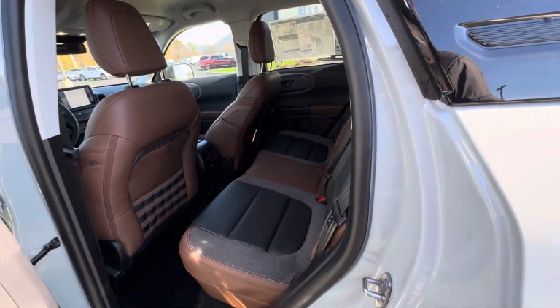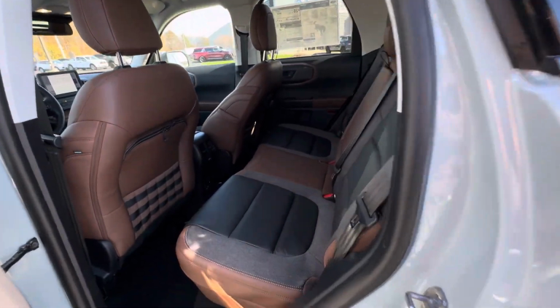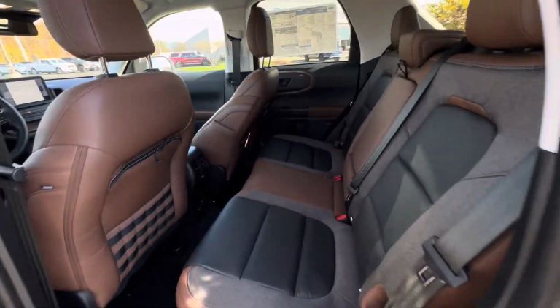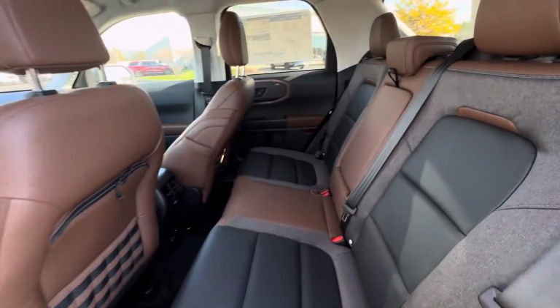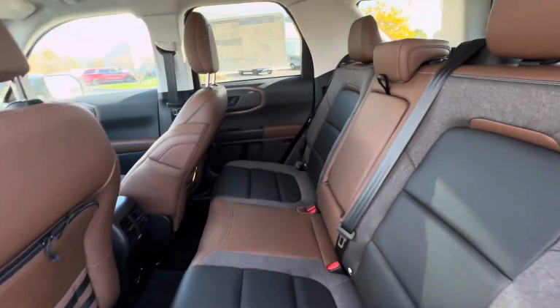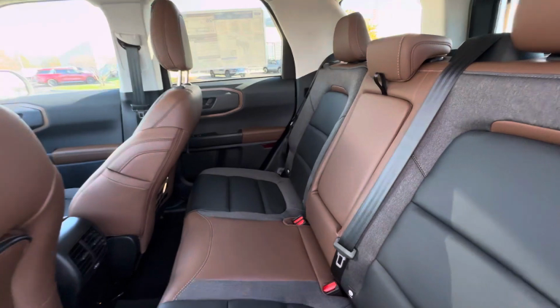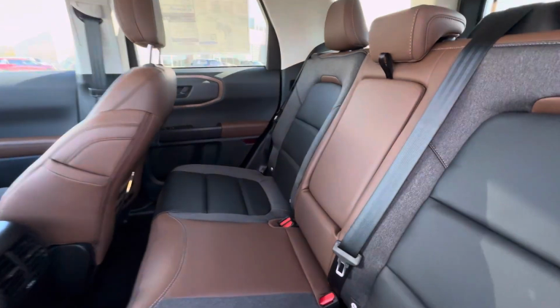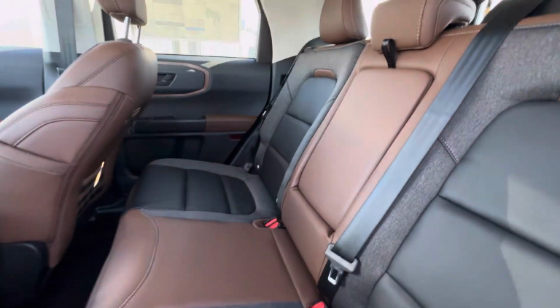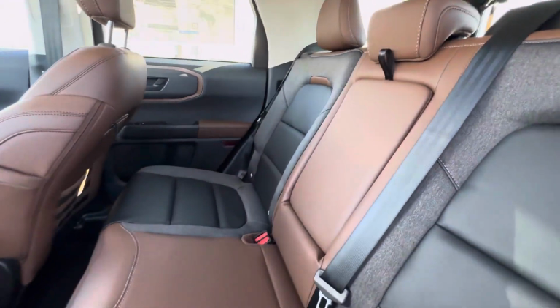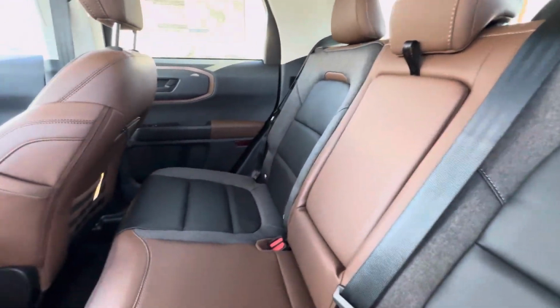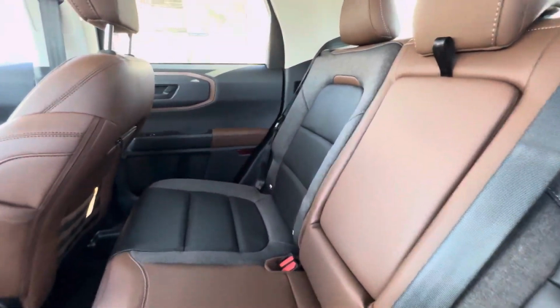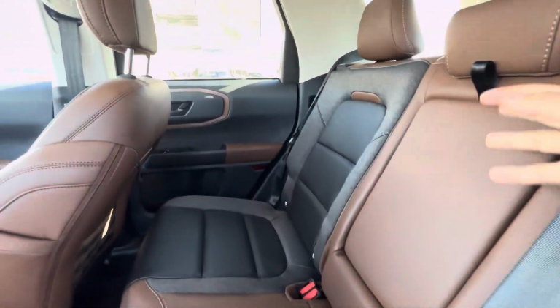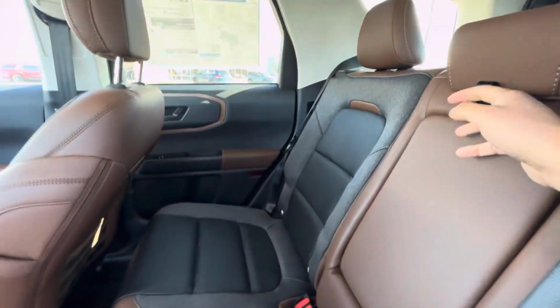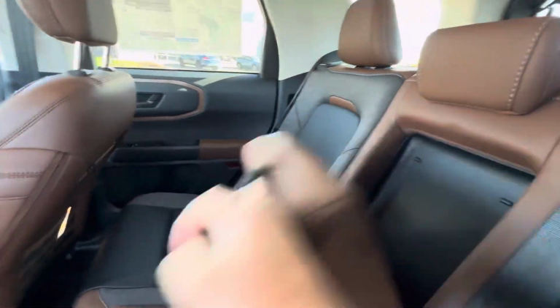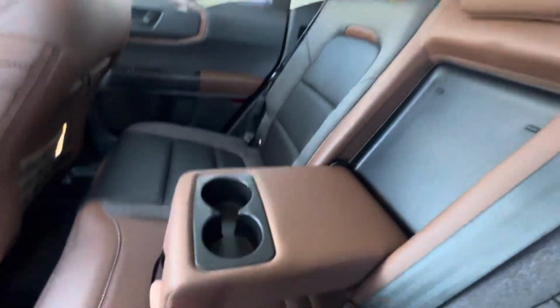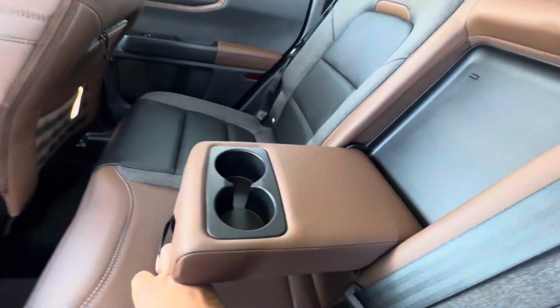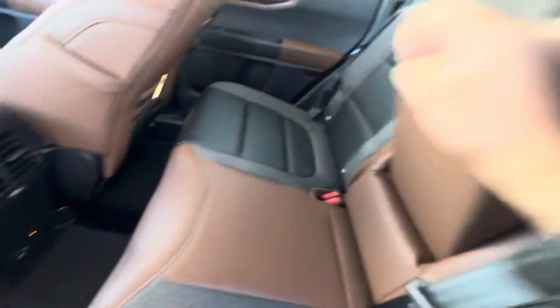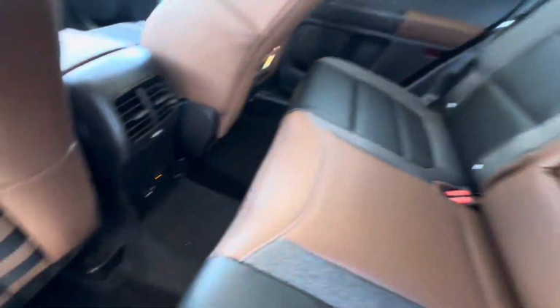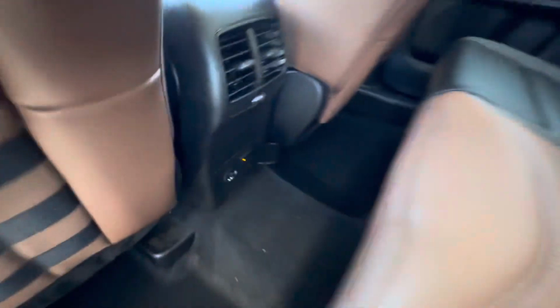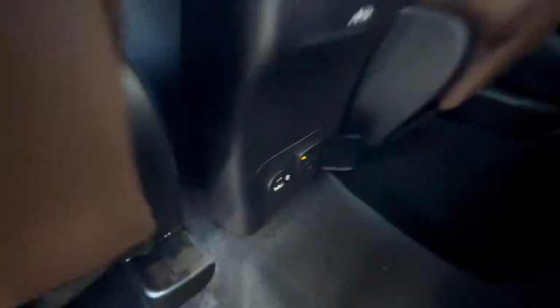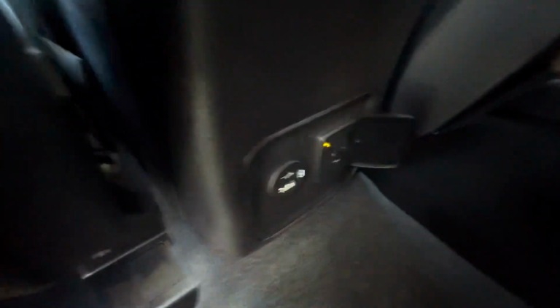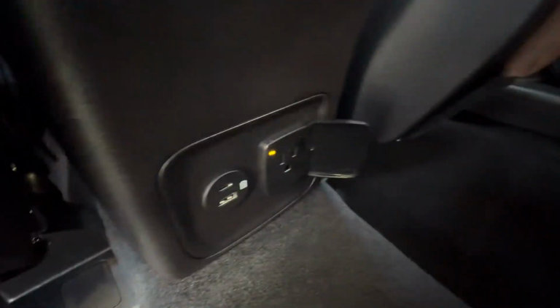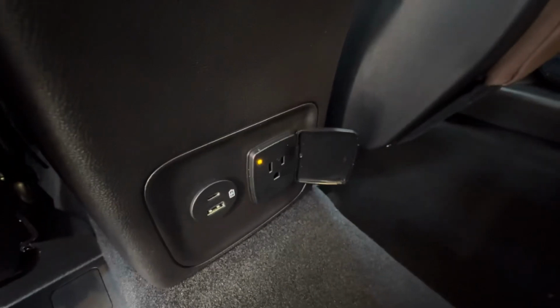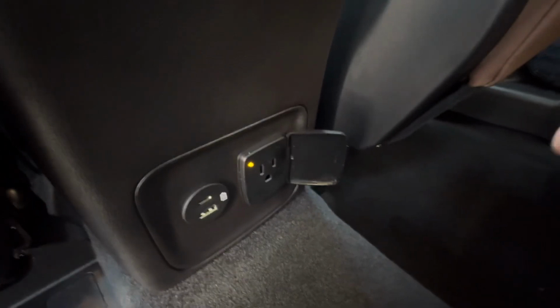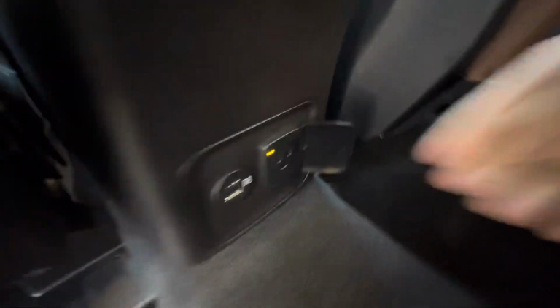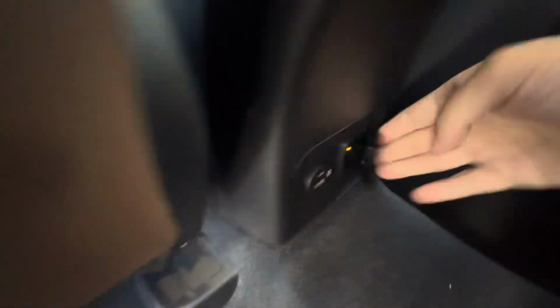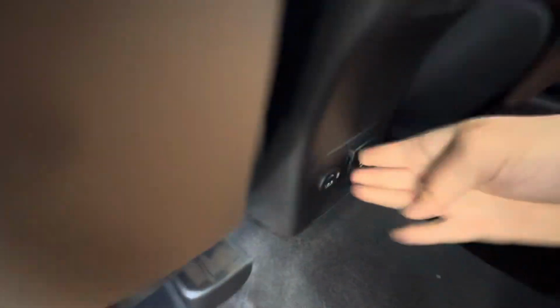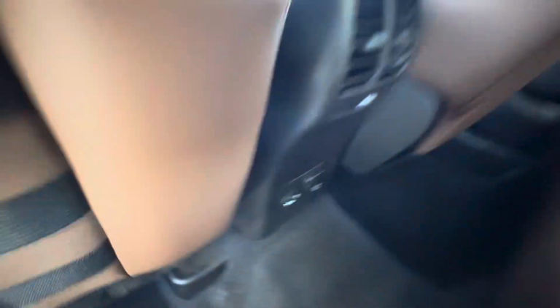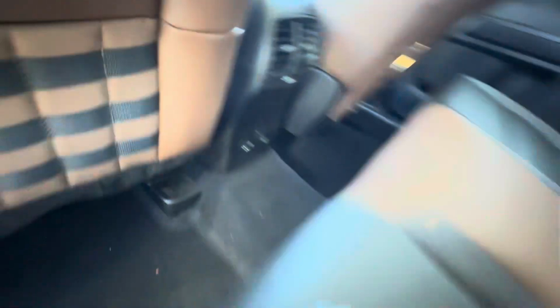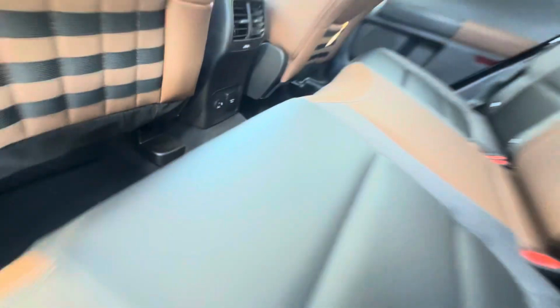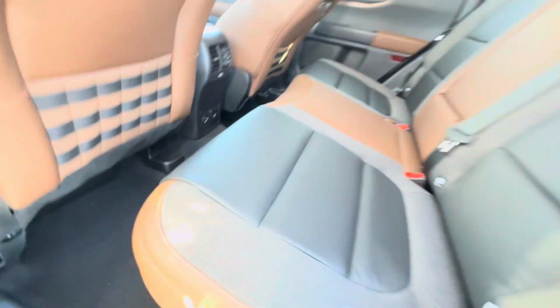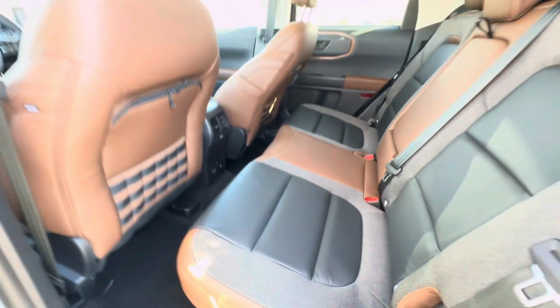There's plenty of room here in the back seat. You've got the fold-down cup holders, and you also have a household-style power outlet back here as well with a couple of USB ports.